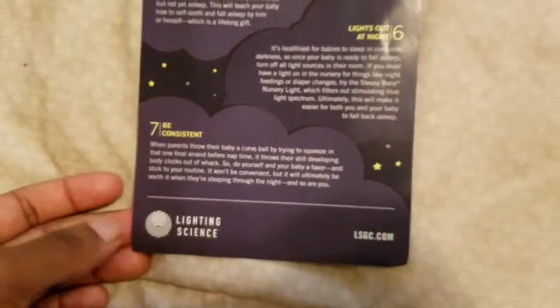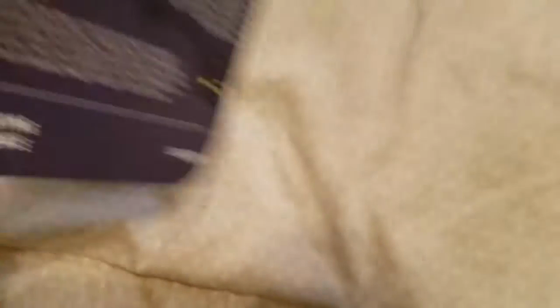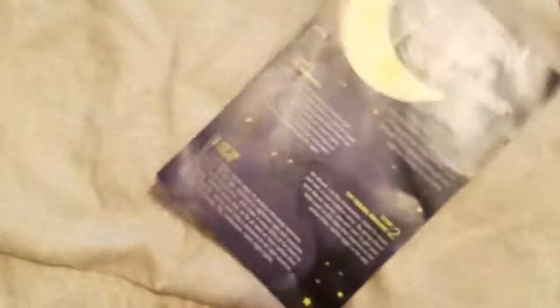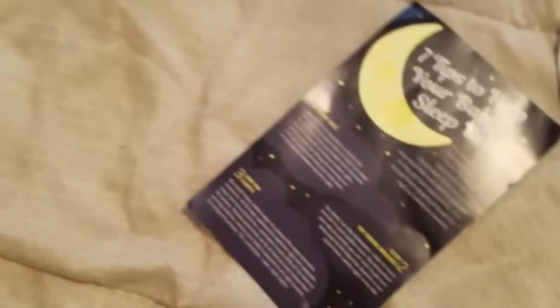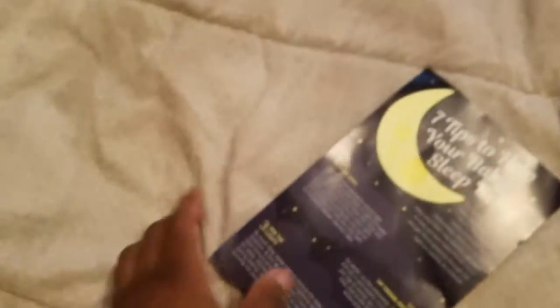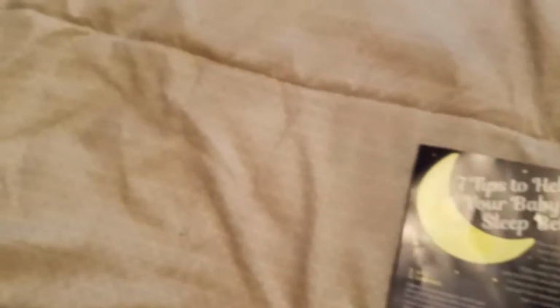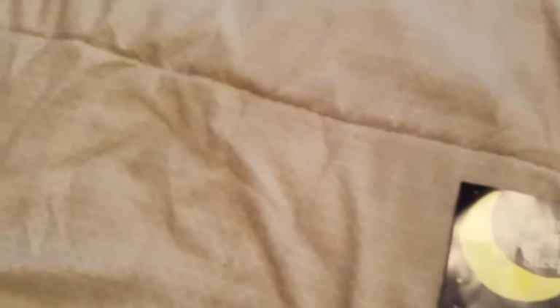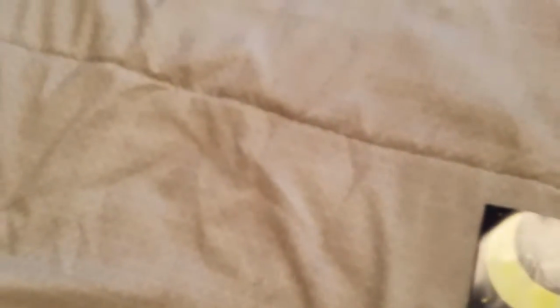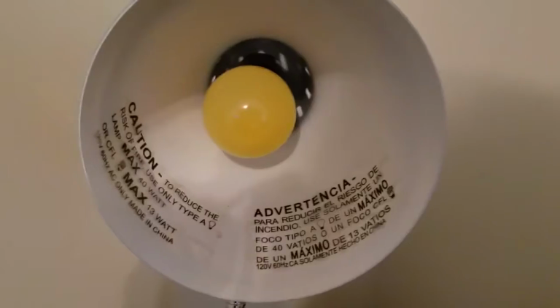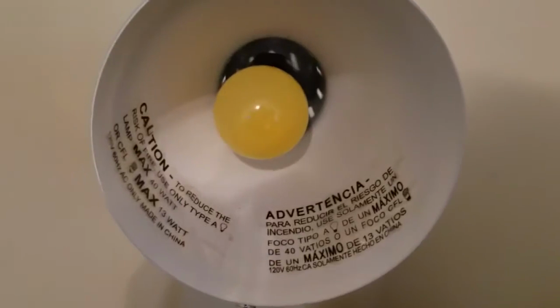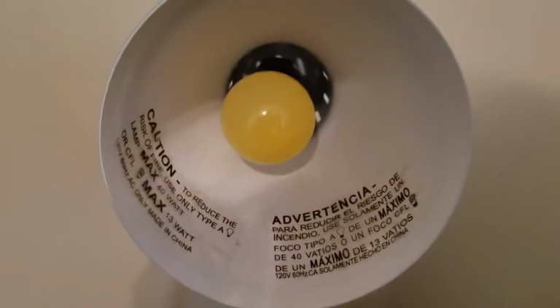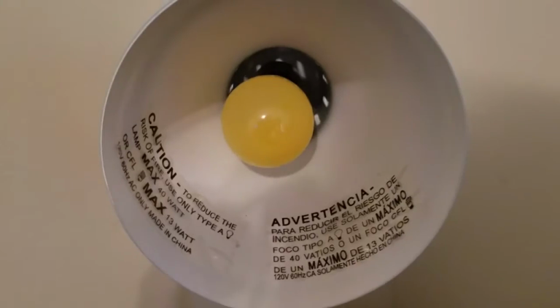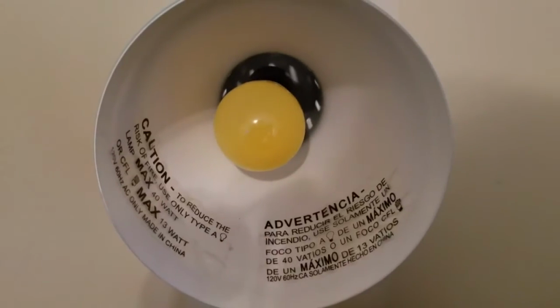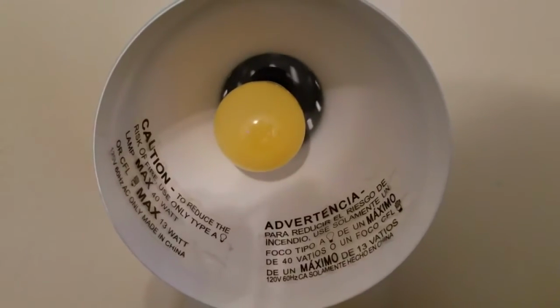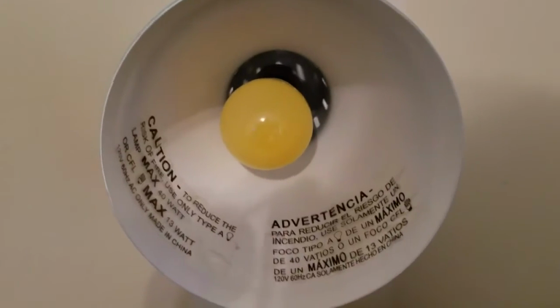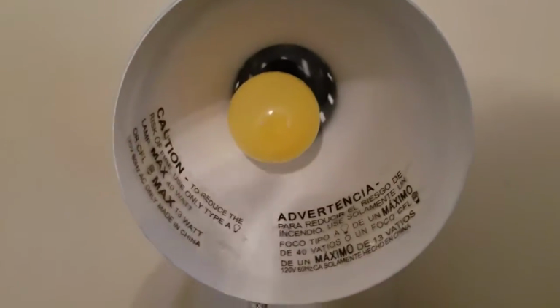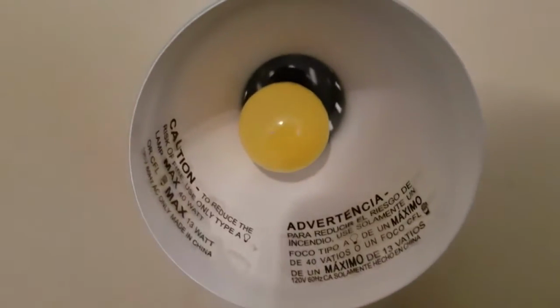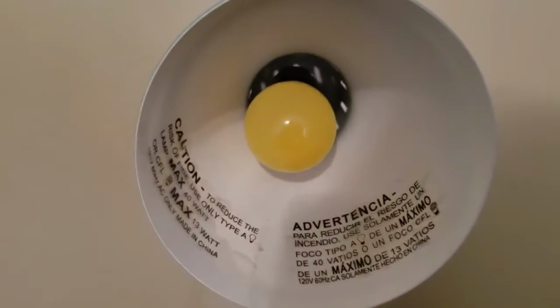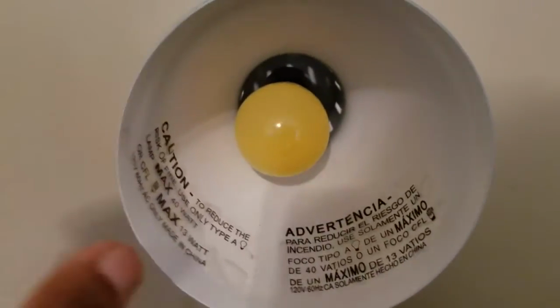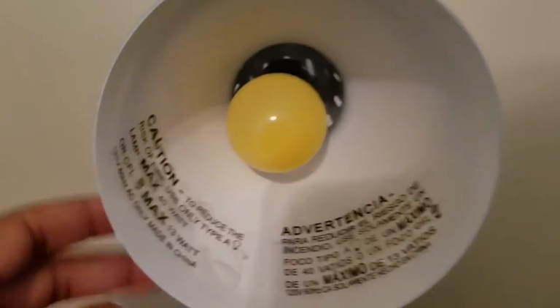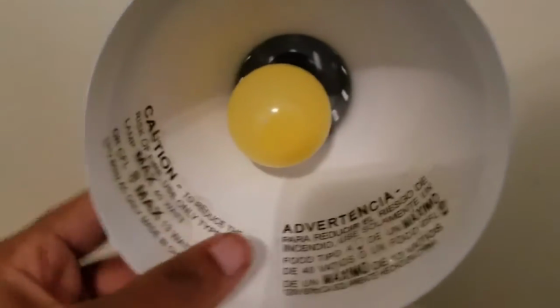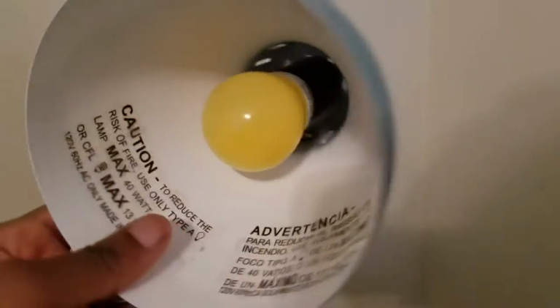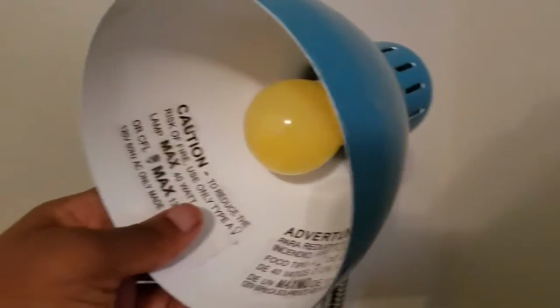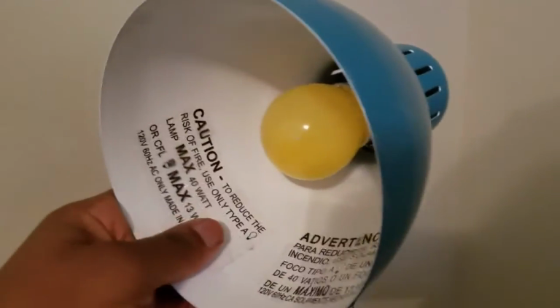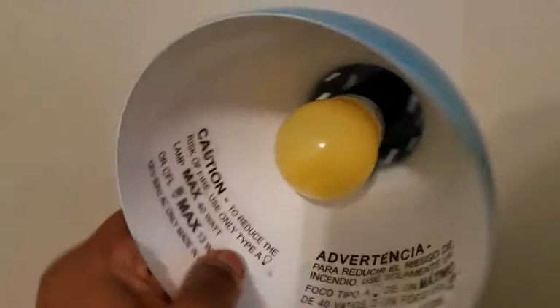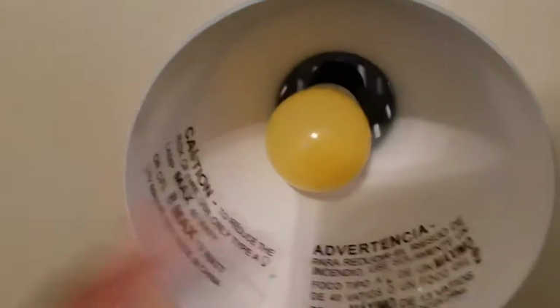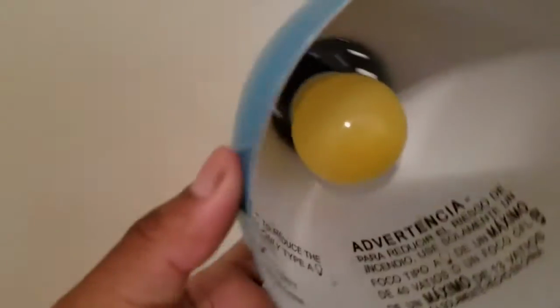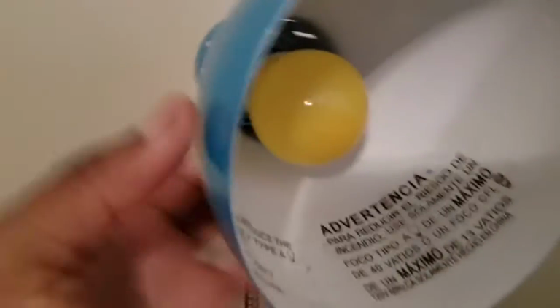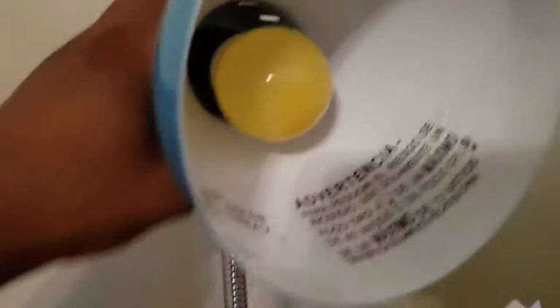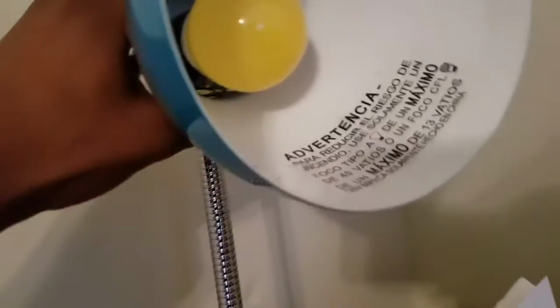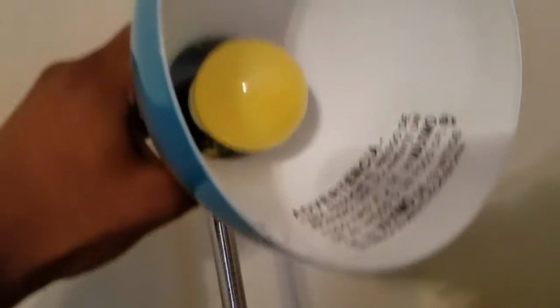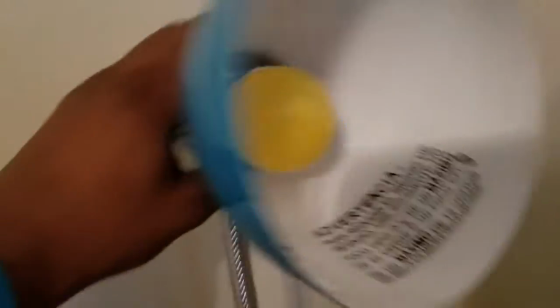Now I'm going to show you what the light bulb looks like. It's just a little yellow light in there.